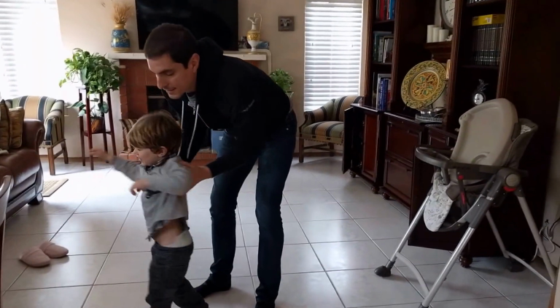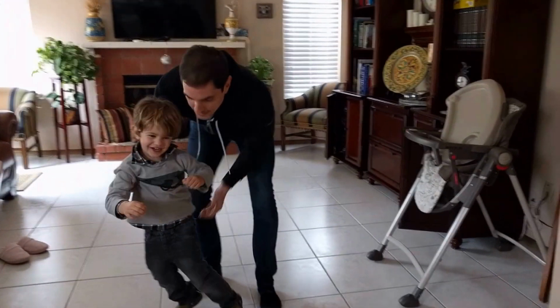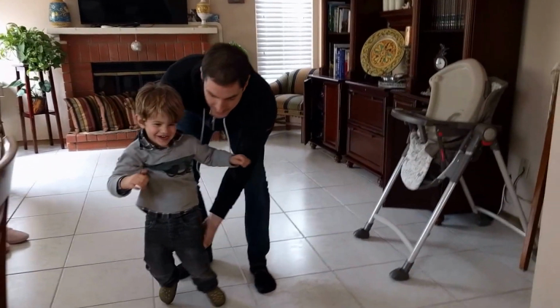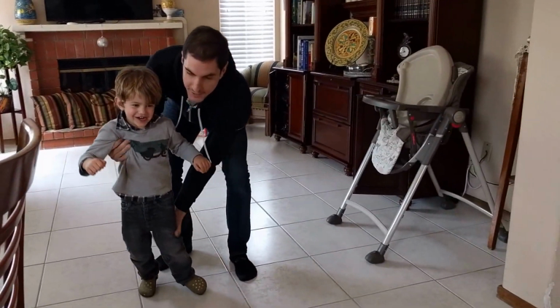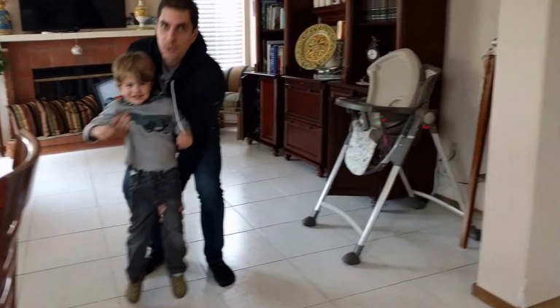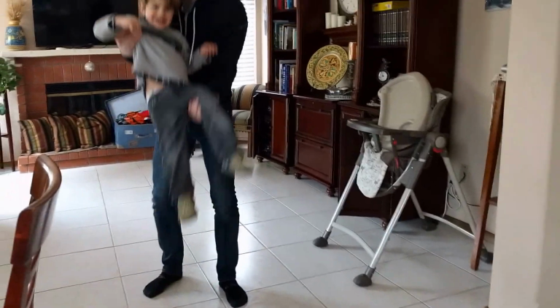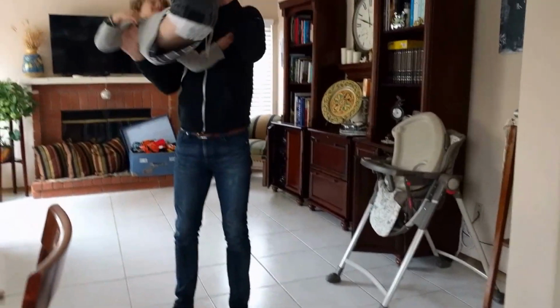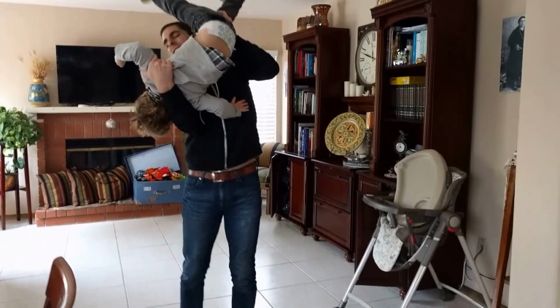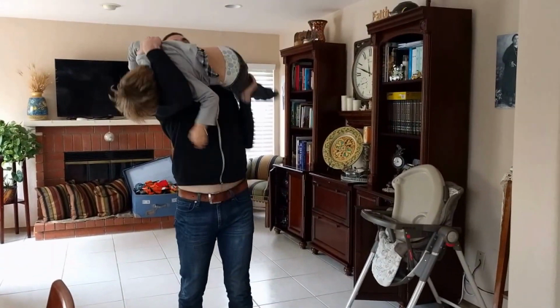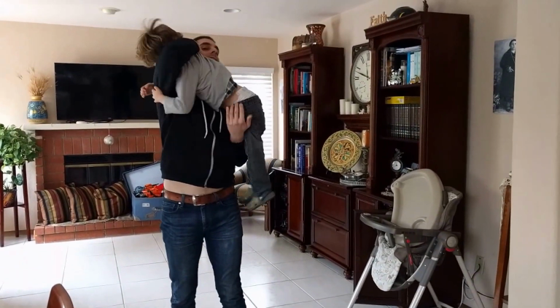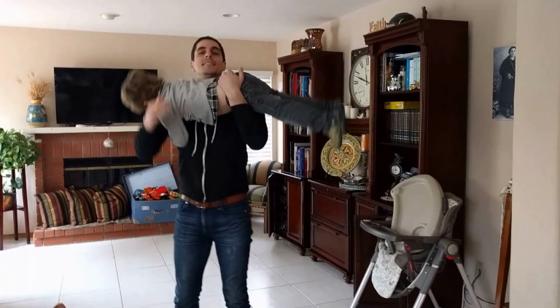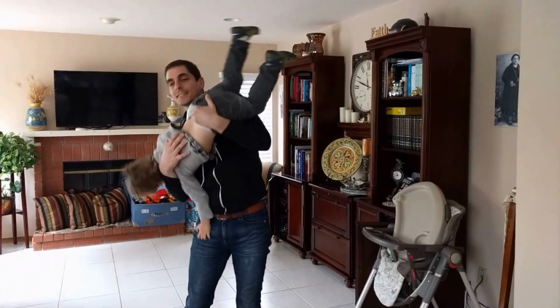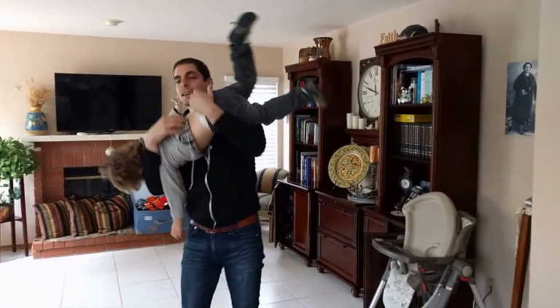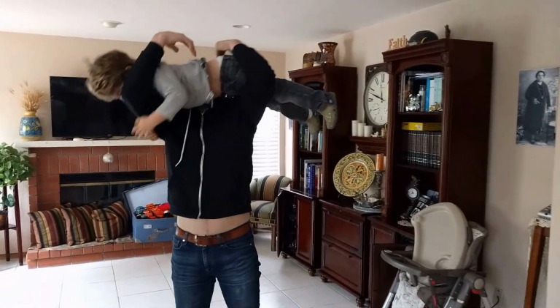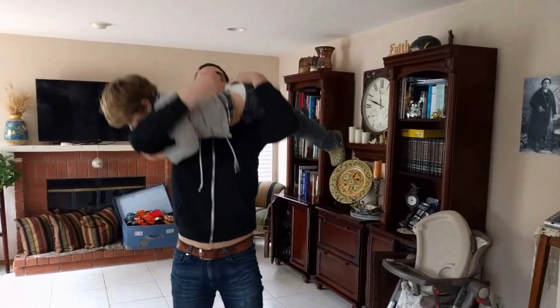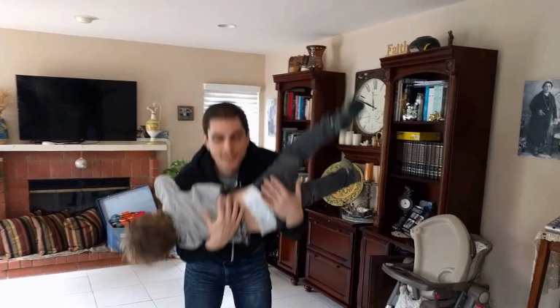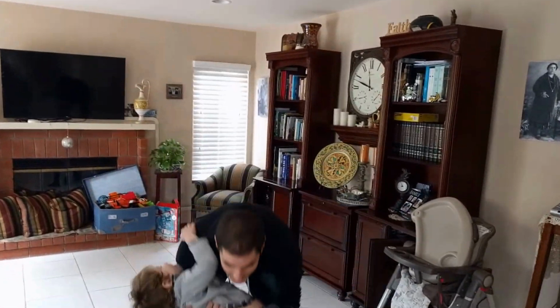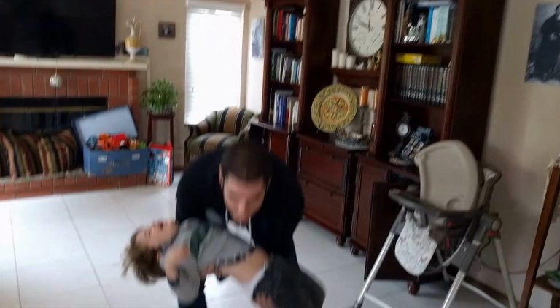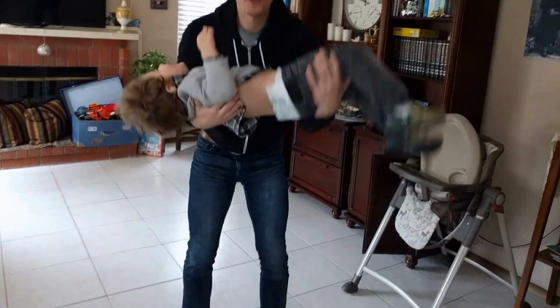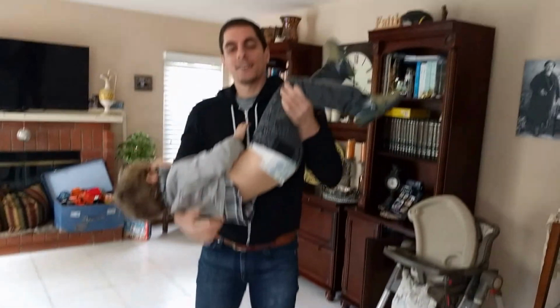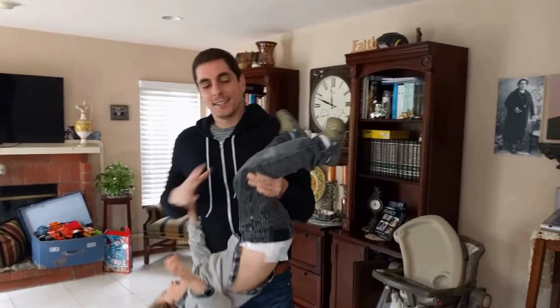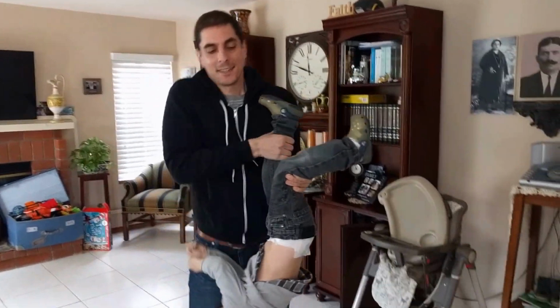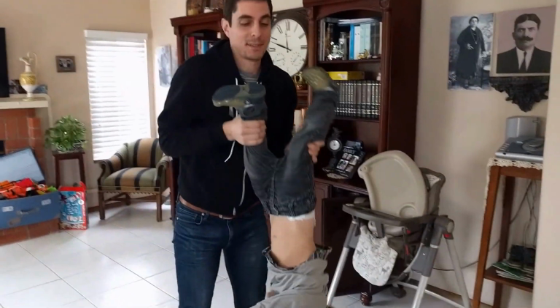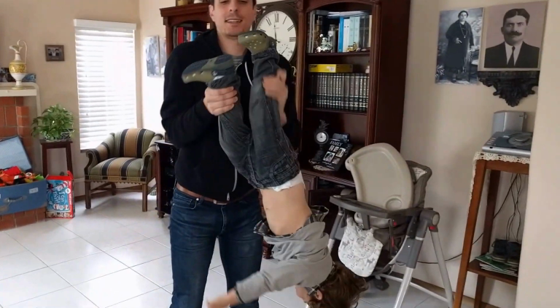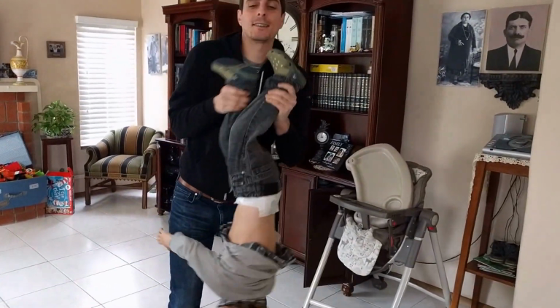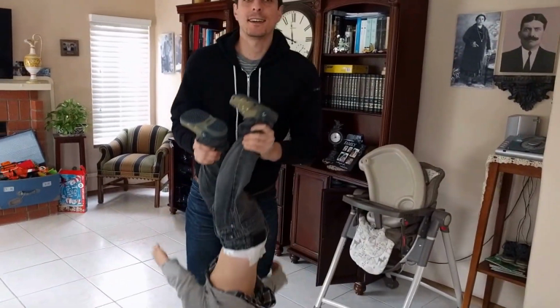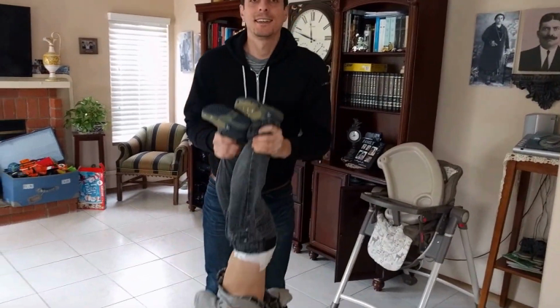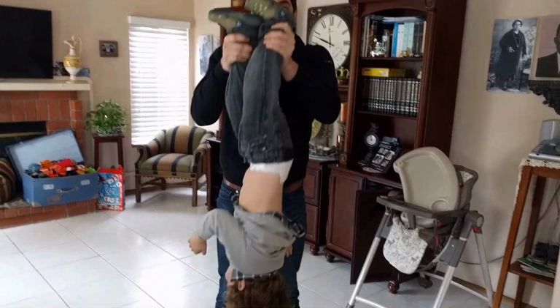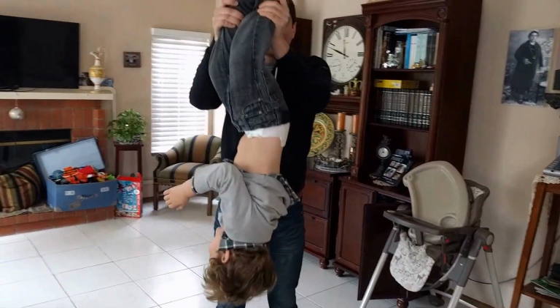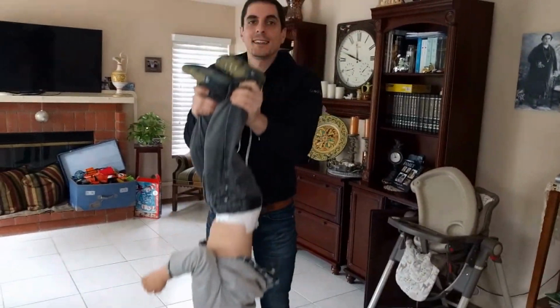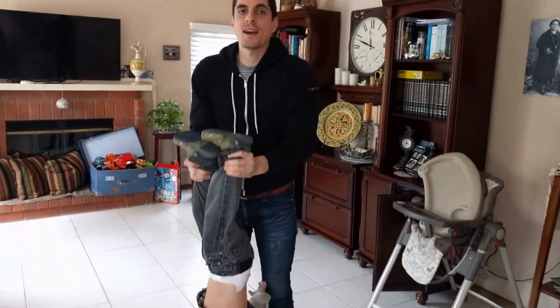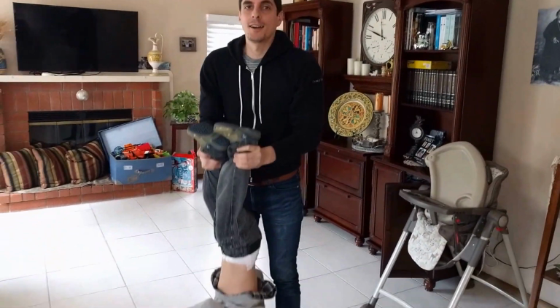This is the Cool Uncle exercise system. You pick up your nephew and you roll him around. It's like down. I can really feel it in my arms.